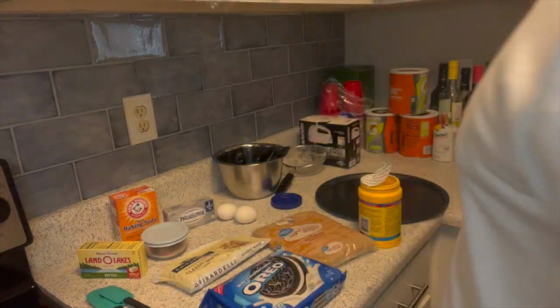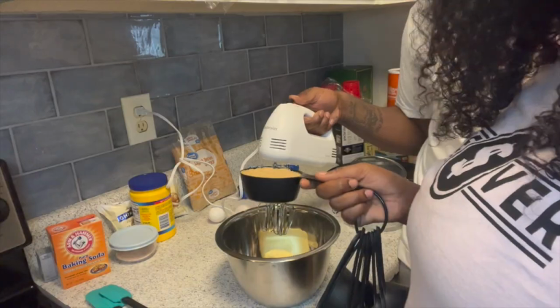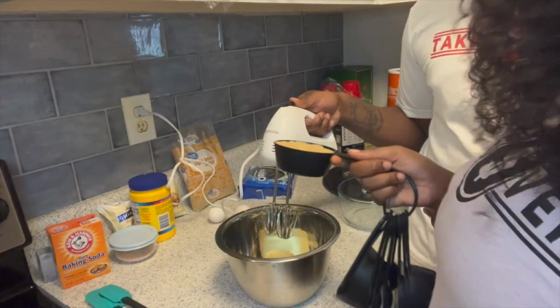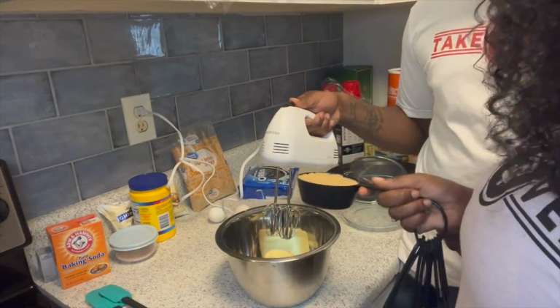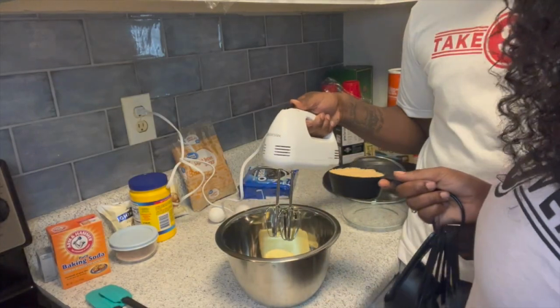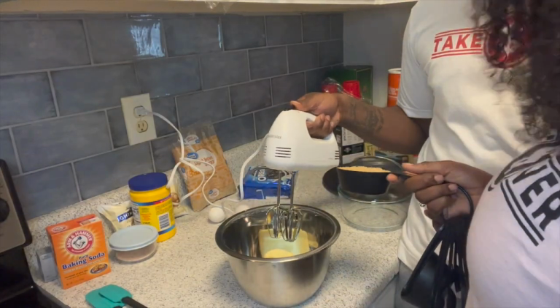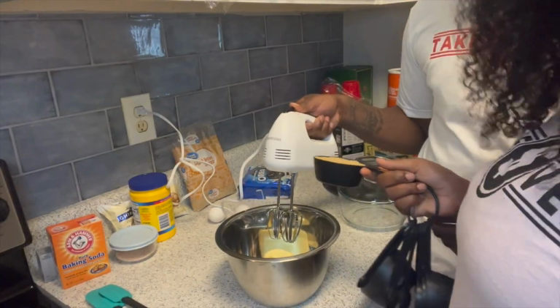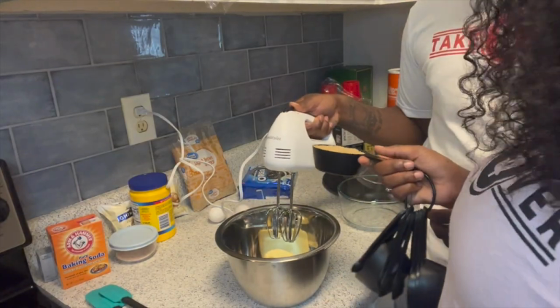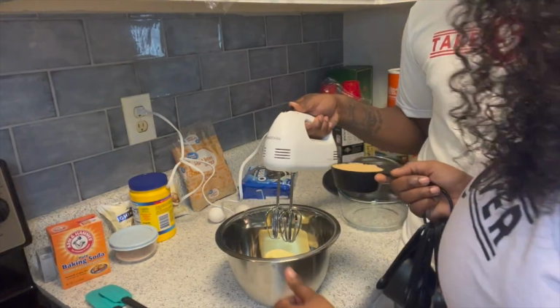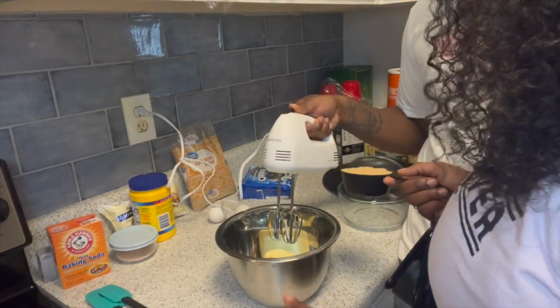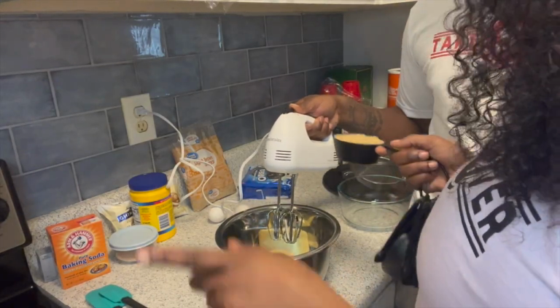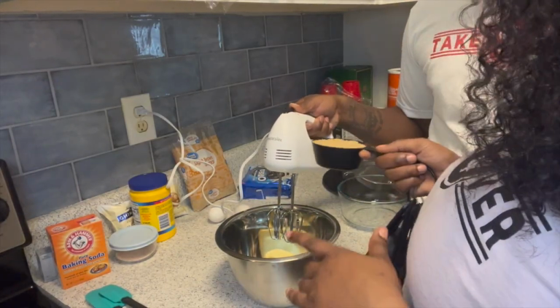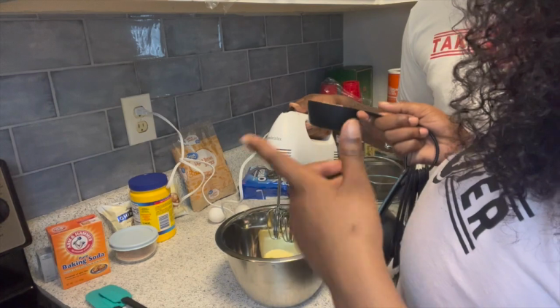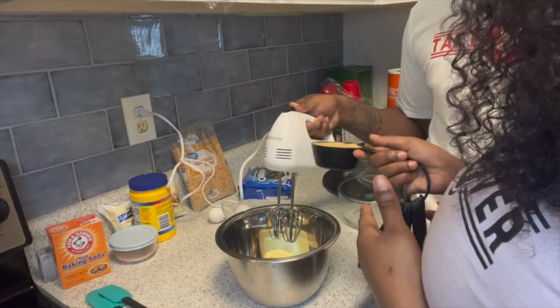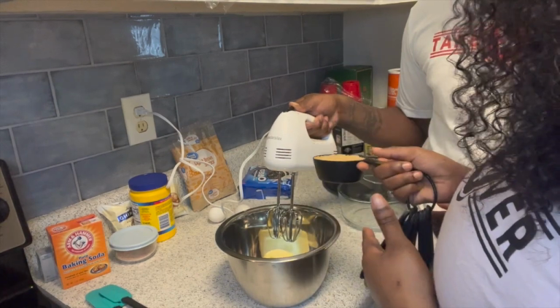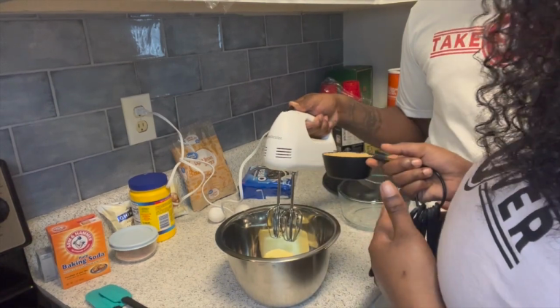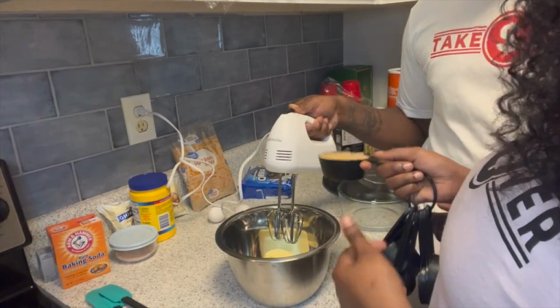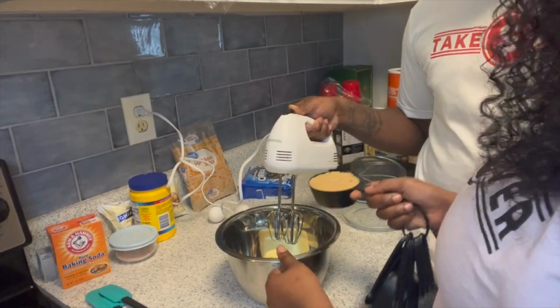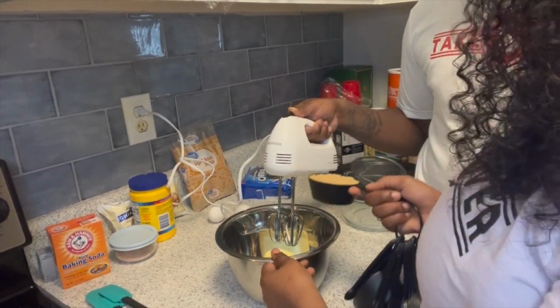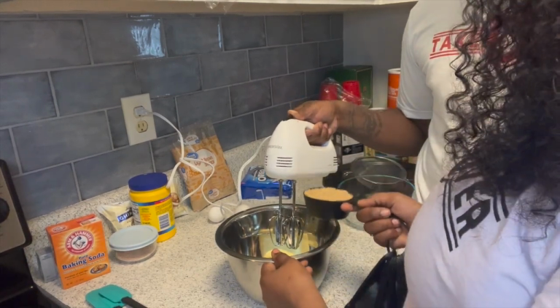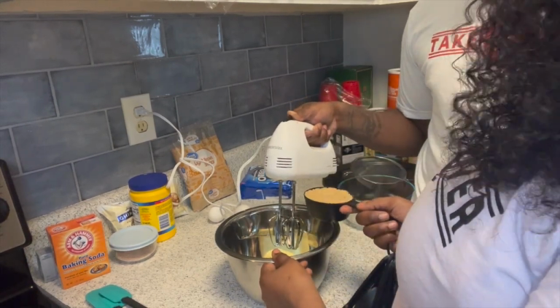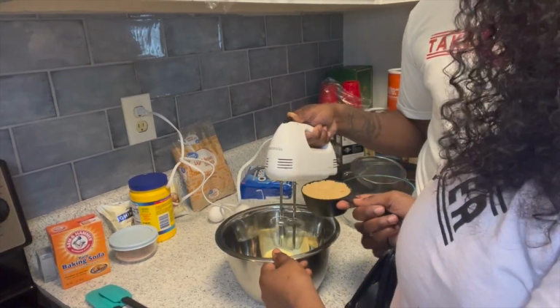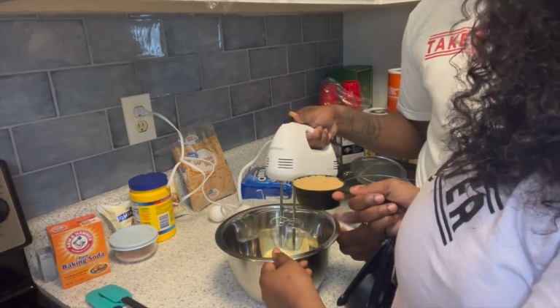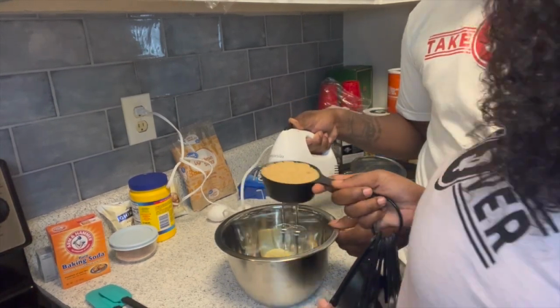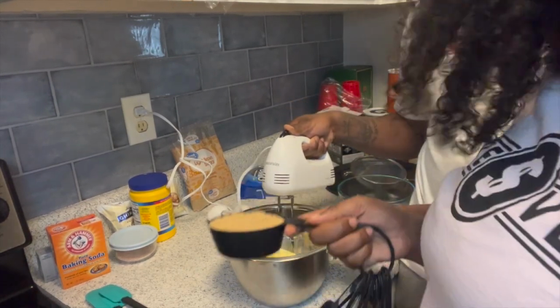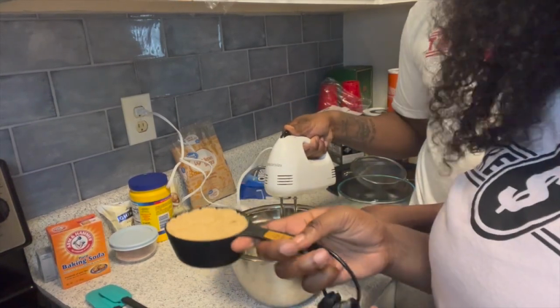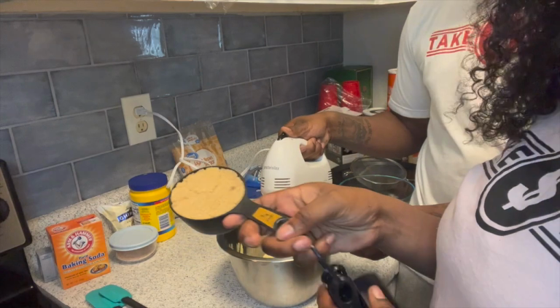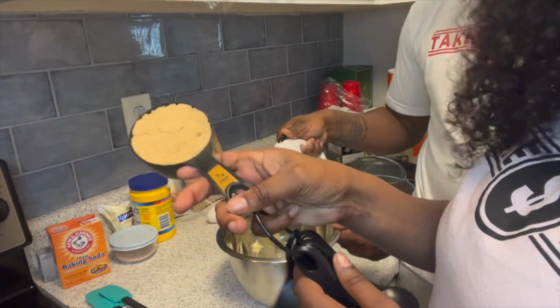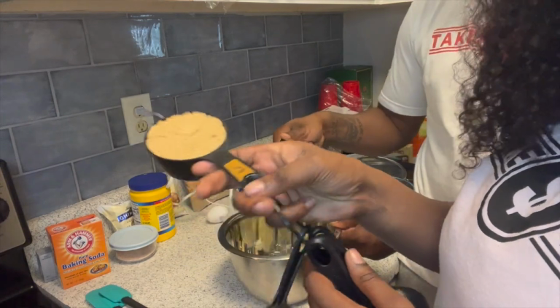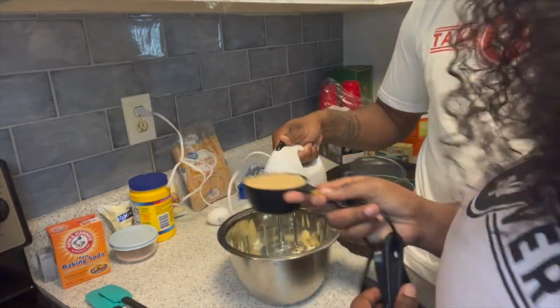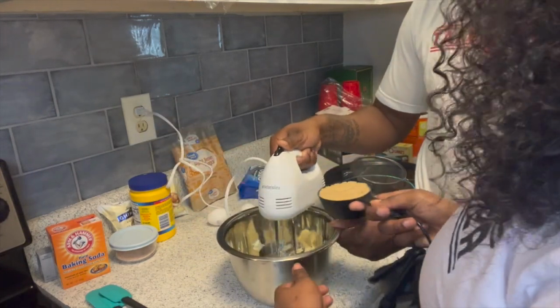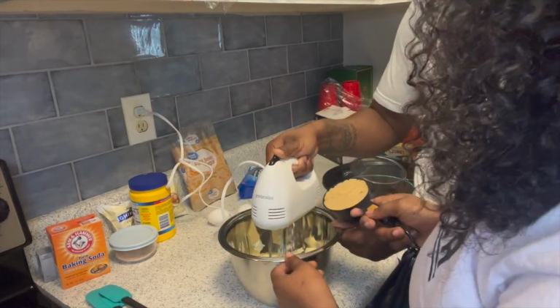Okay guys, right now we're about to start adding our wet ingredients. While he is mixing everything, I'm gonna be adding ingredients — so right now I'm adding the three-fourths cup of brown sugar.